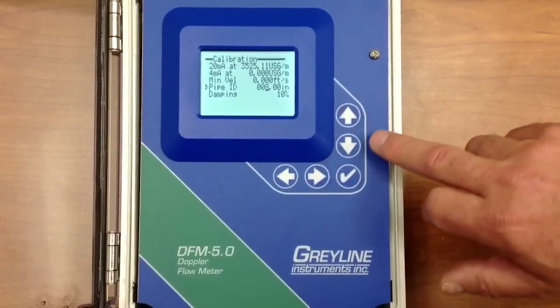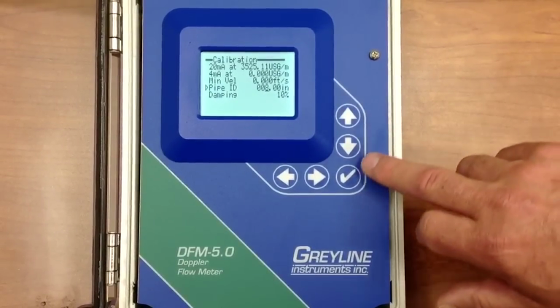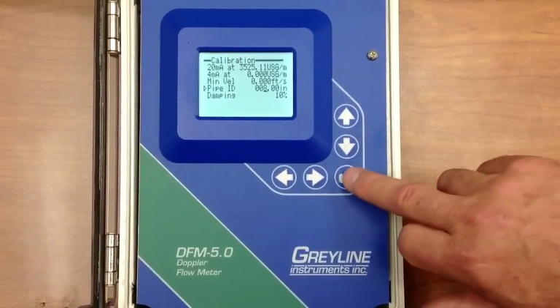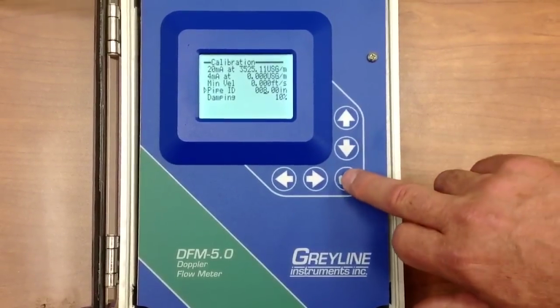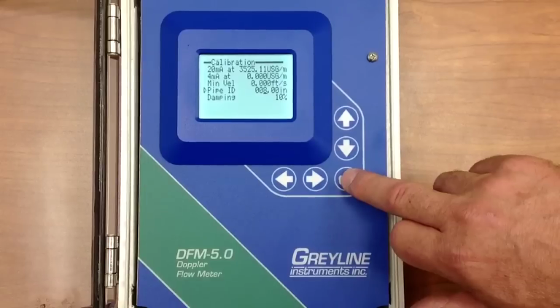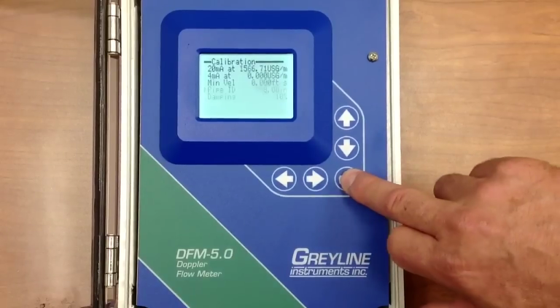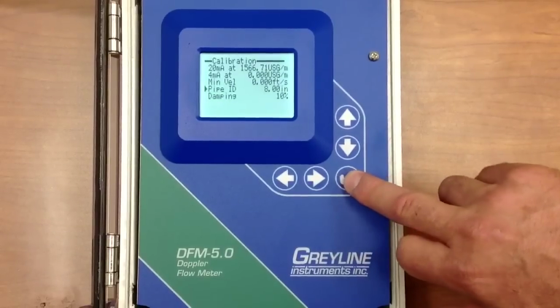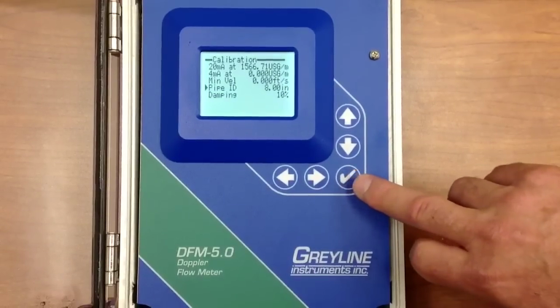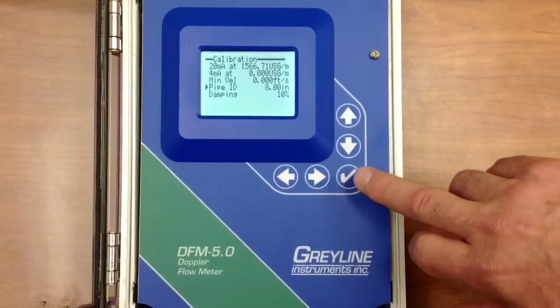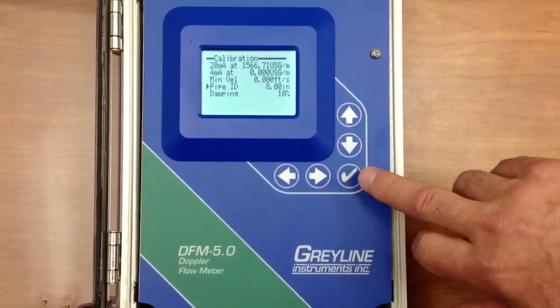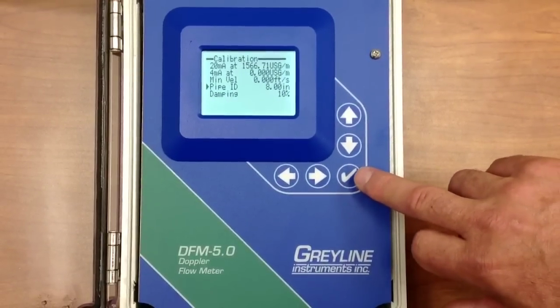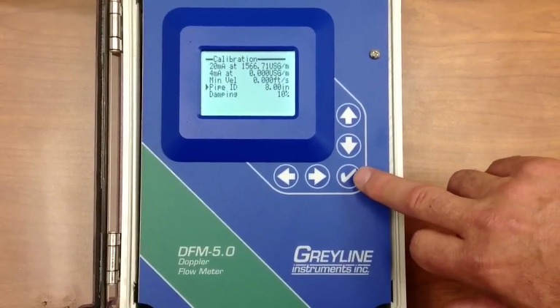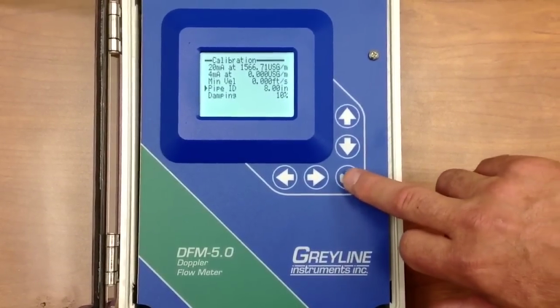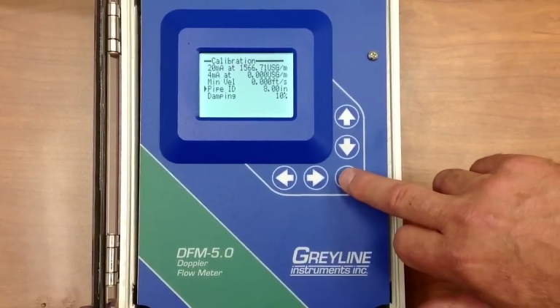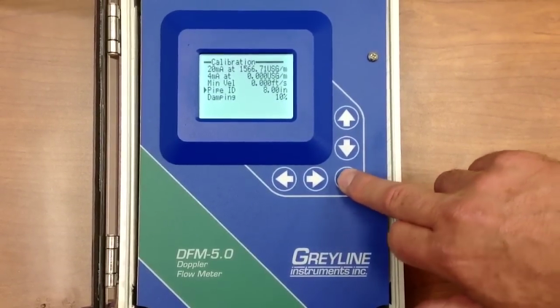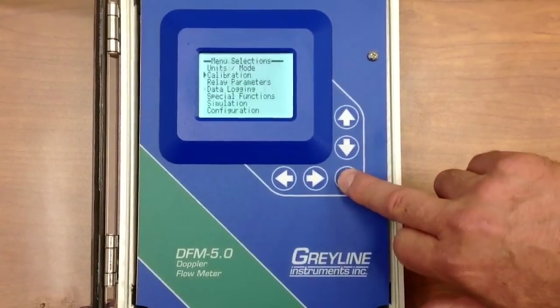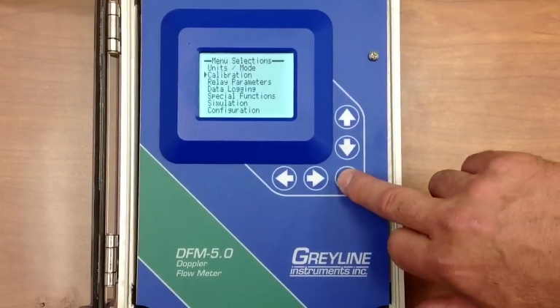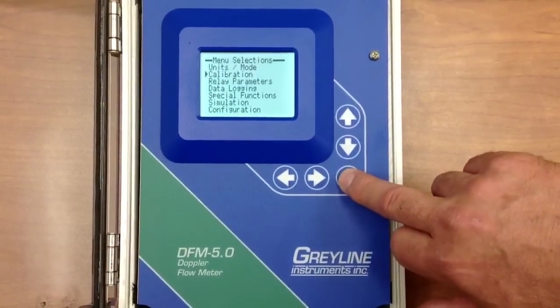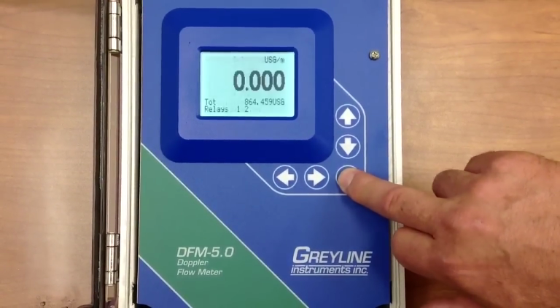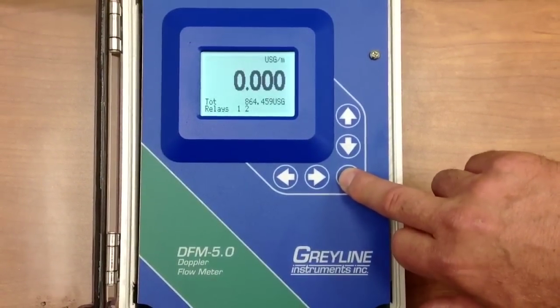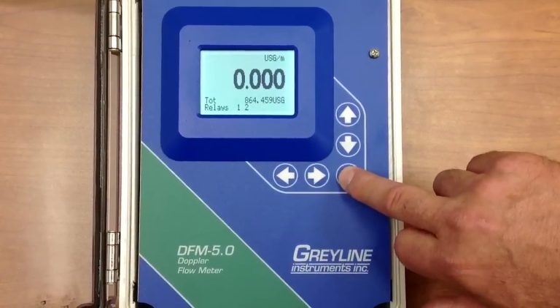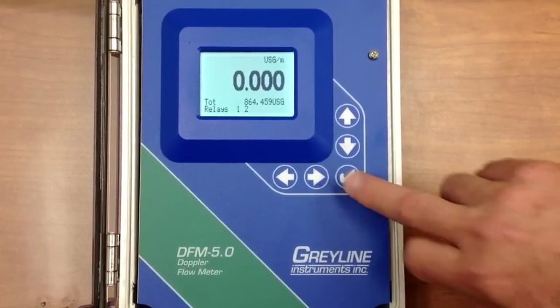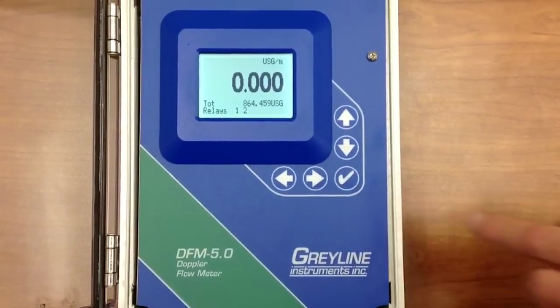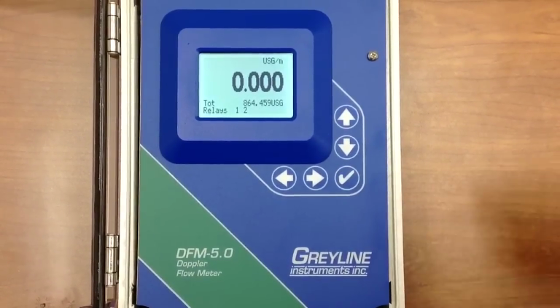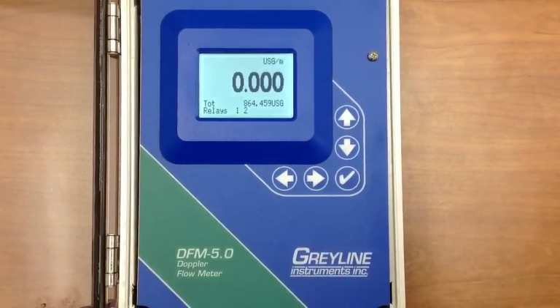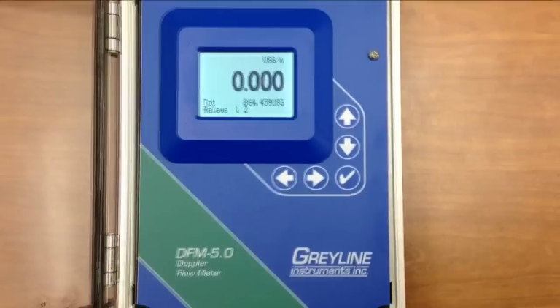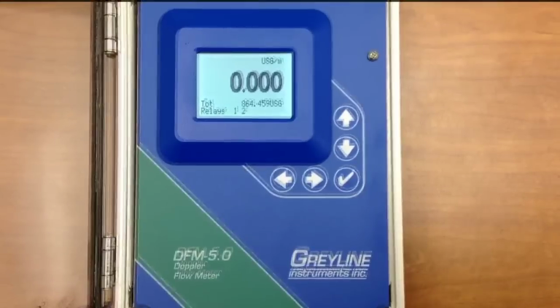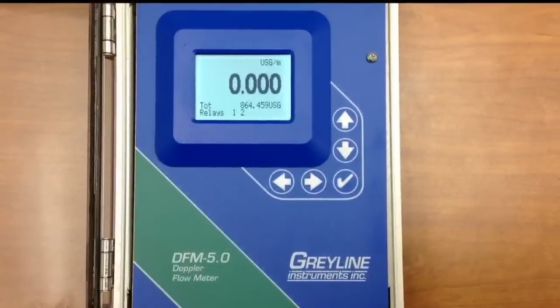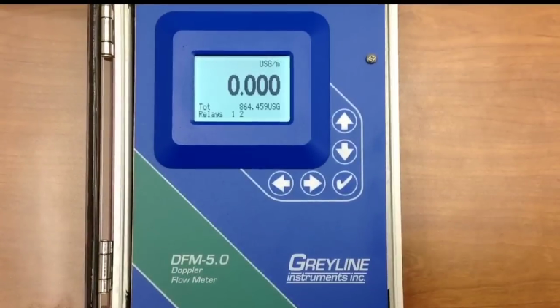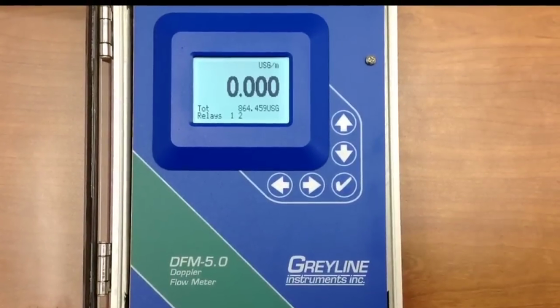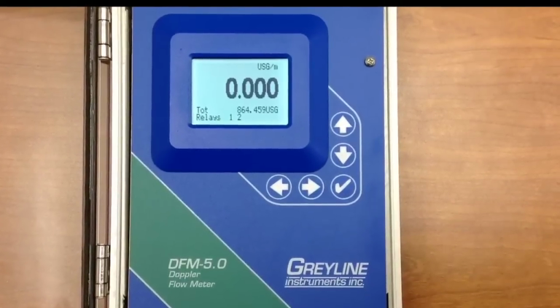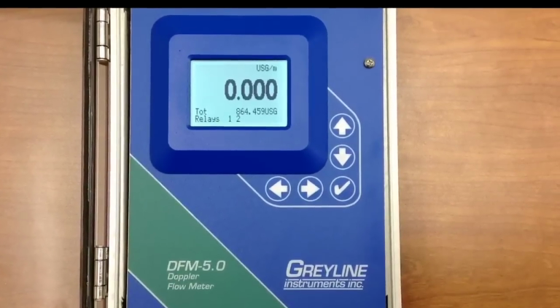Press the checkmark save key to exit the menu system and return to the main display. Now that is user-friendly.